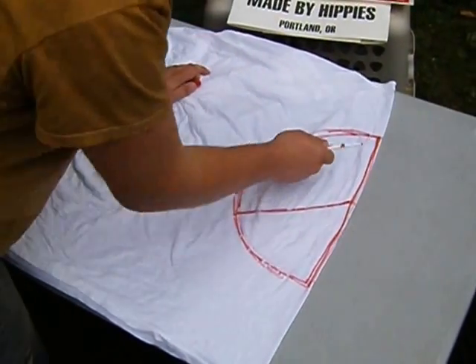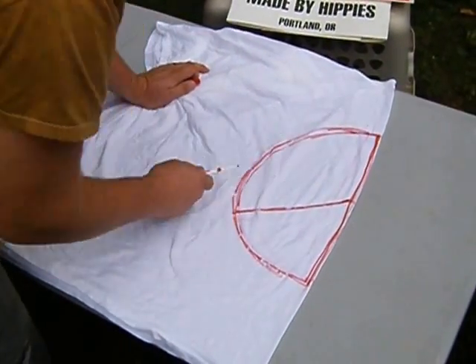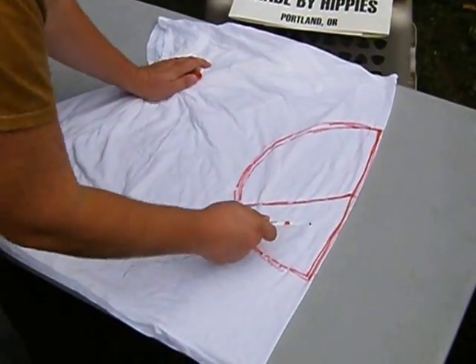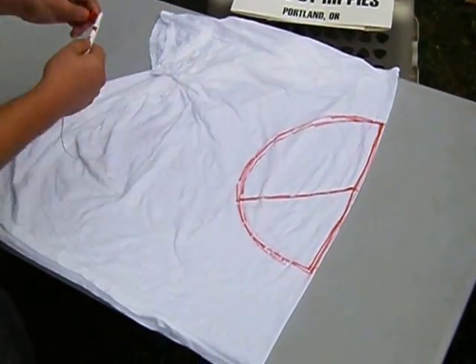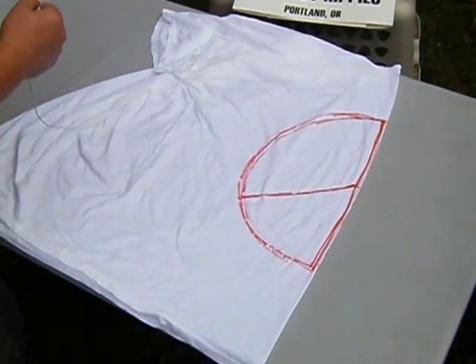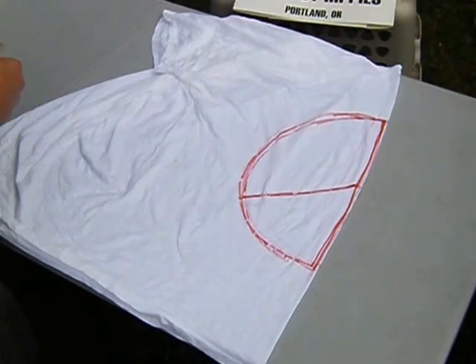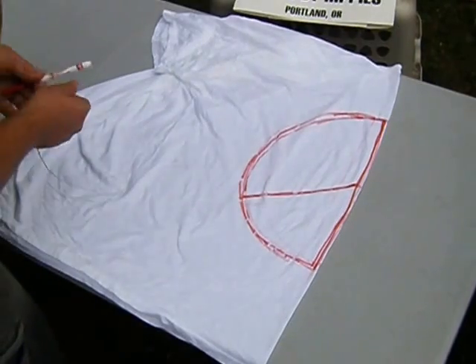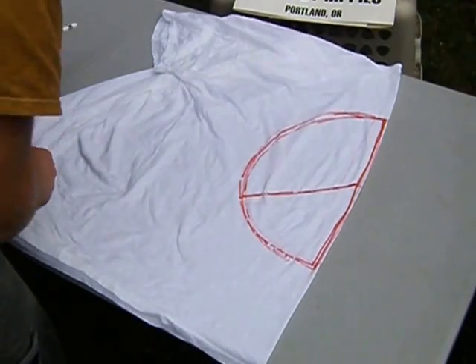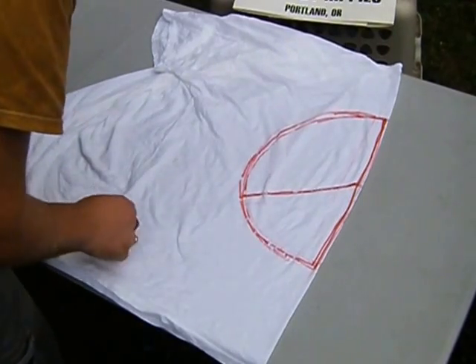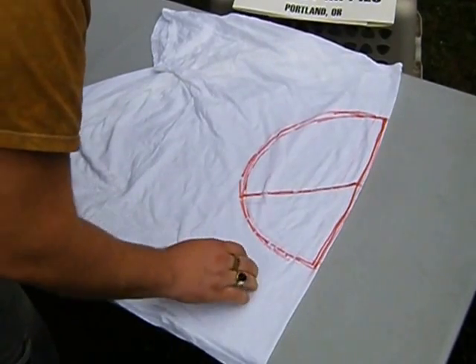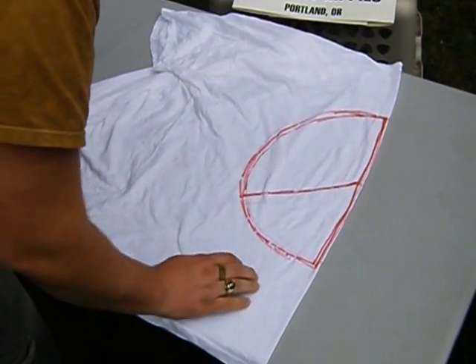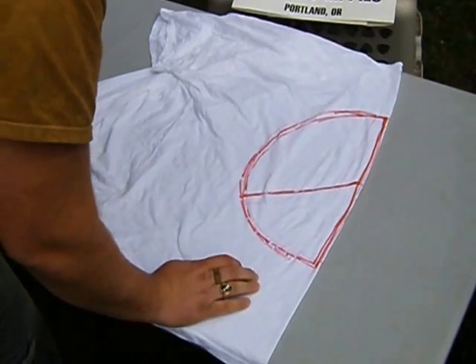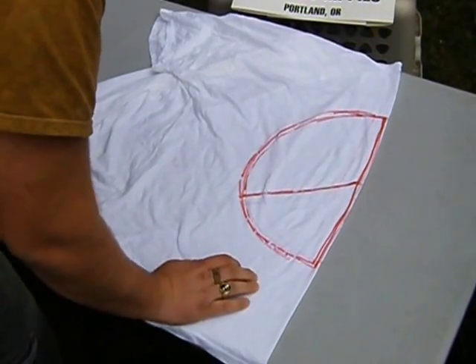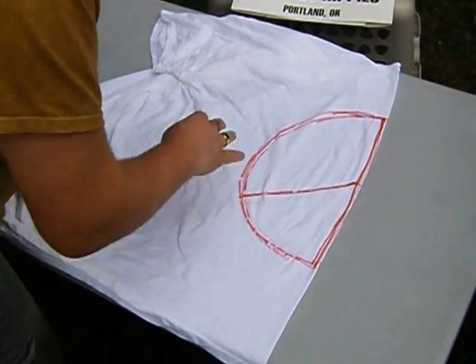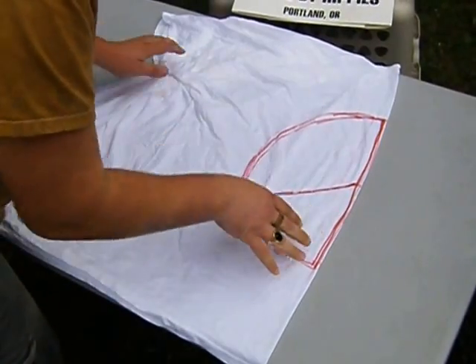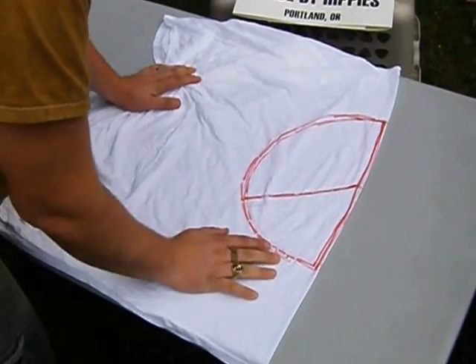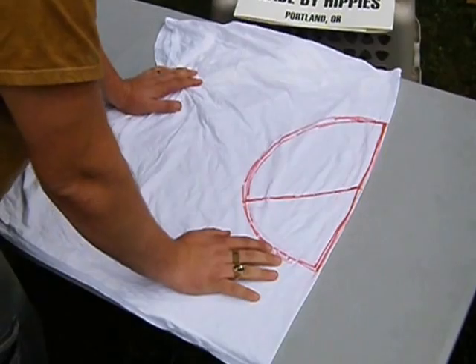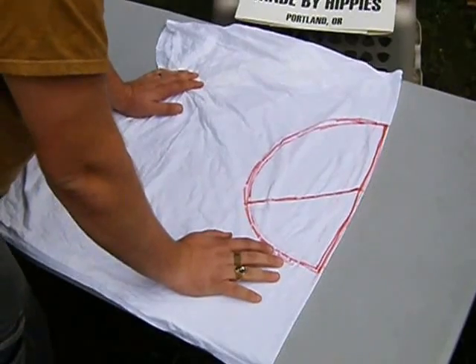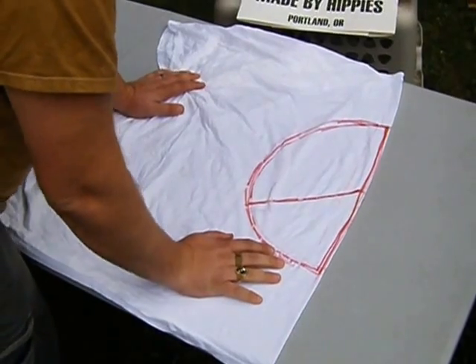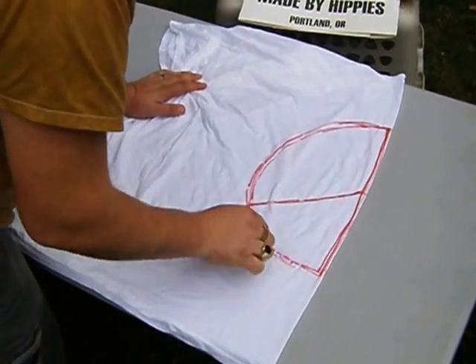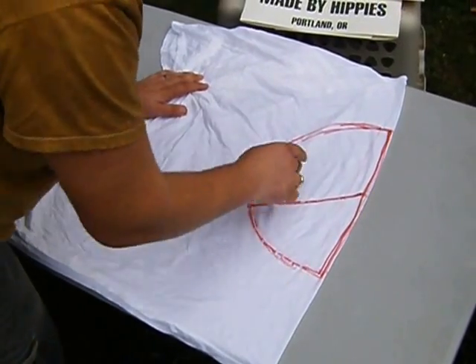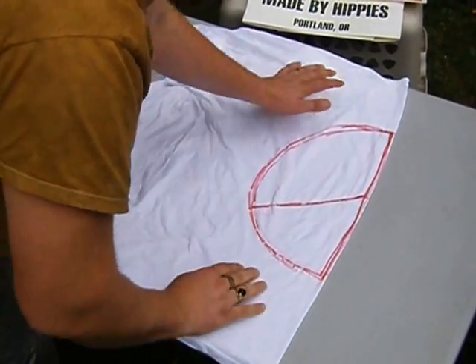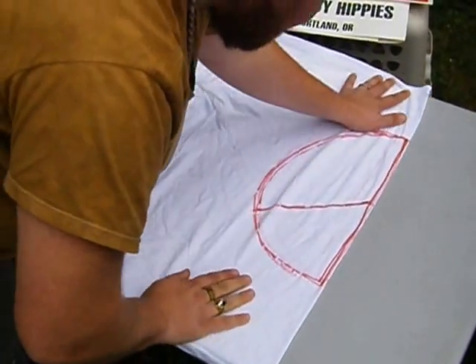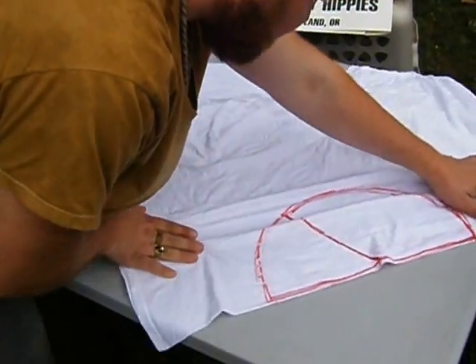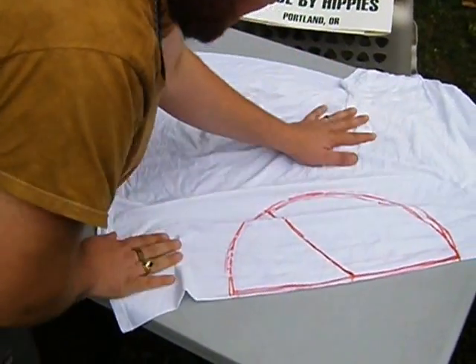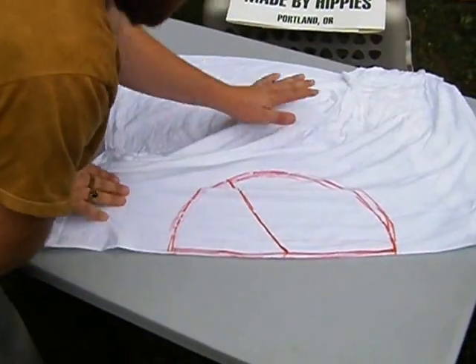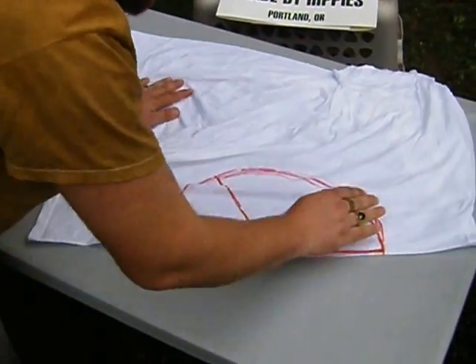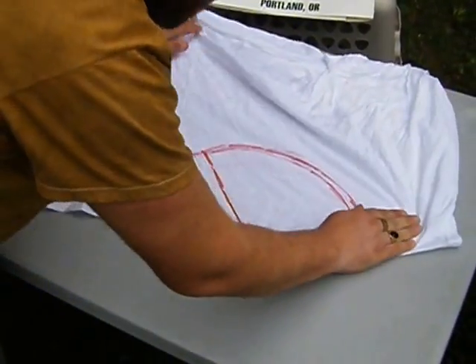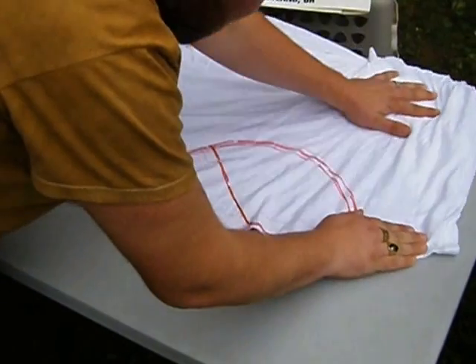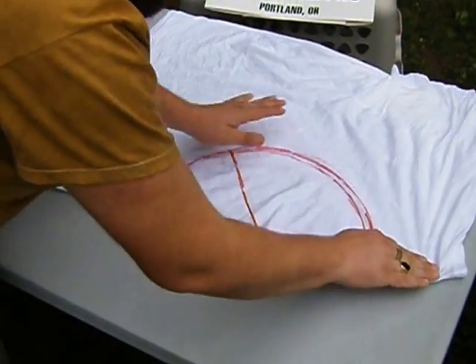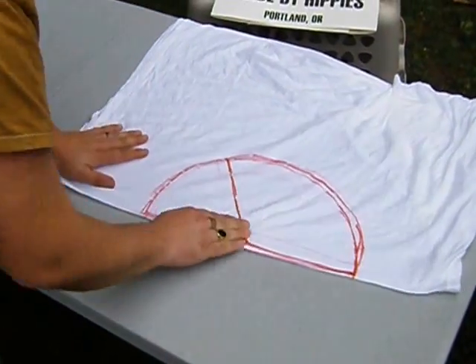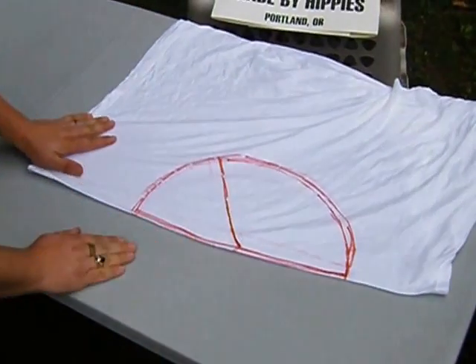It's important you get the peace sign drawn correctly at this point. Later, when you make your tie-dye and wash it out, all the washable marker will wash out. This is only a guide for how to tie it.